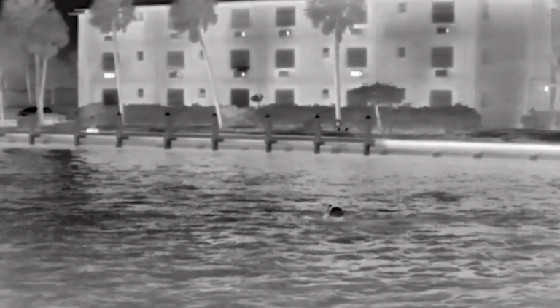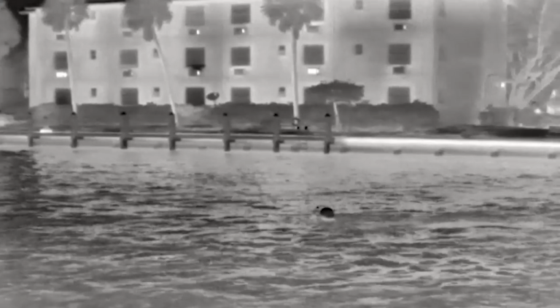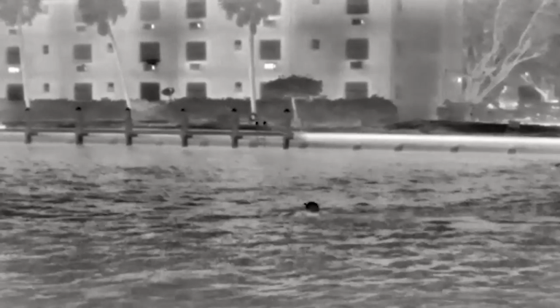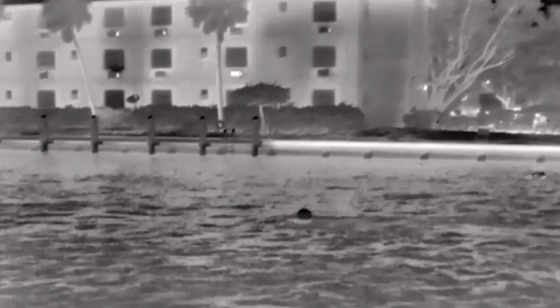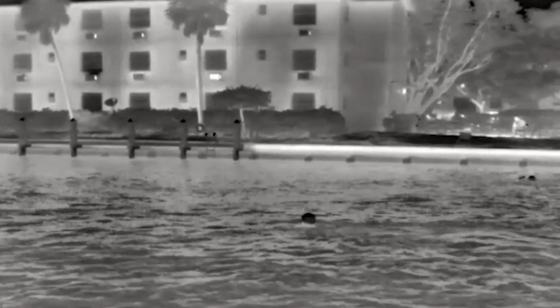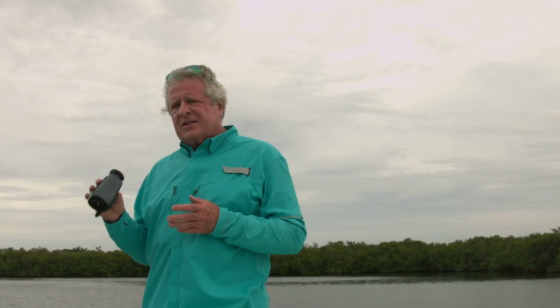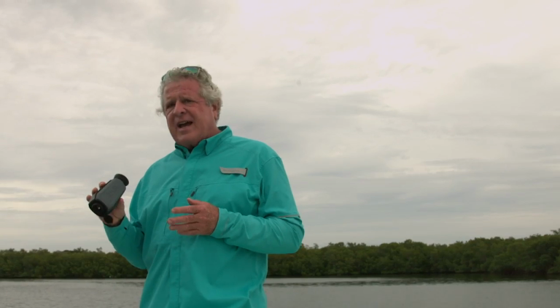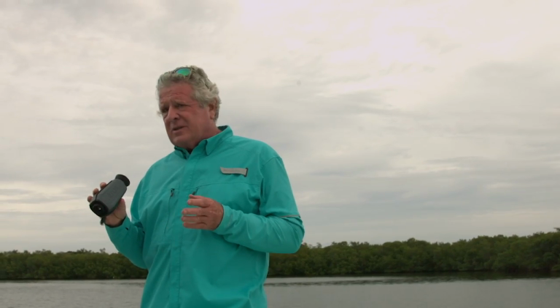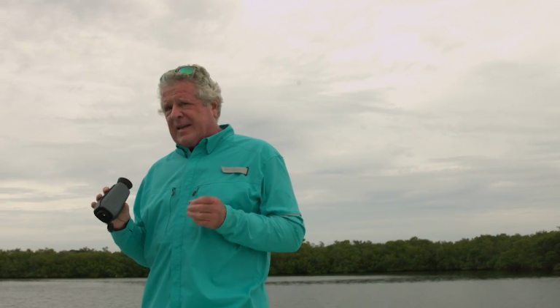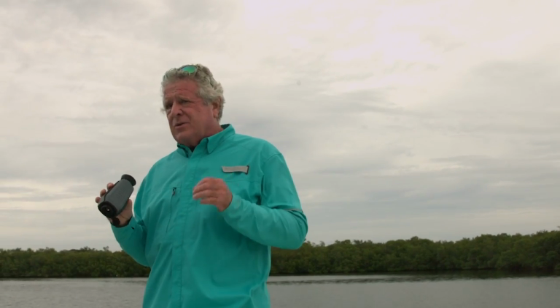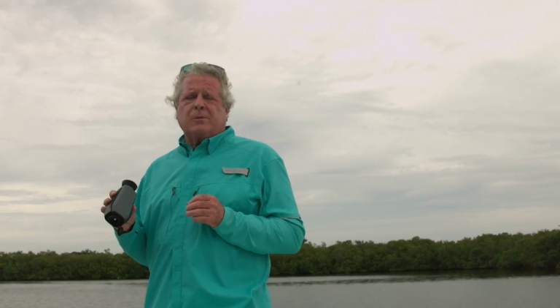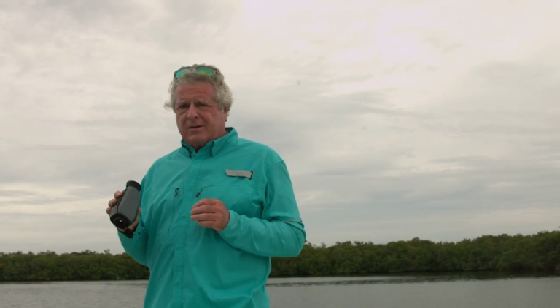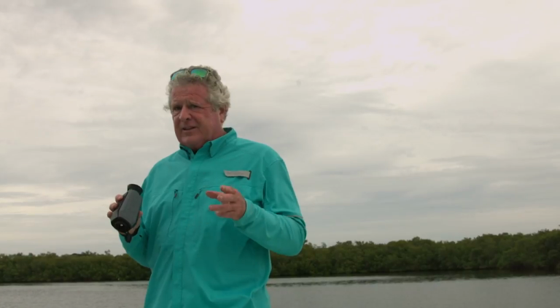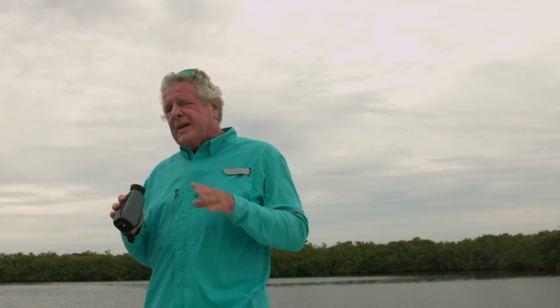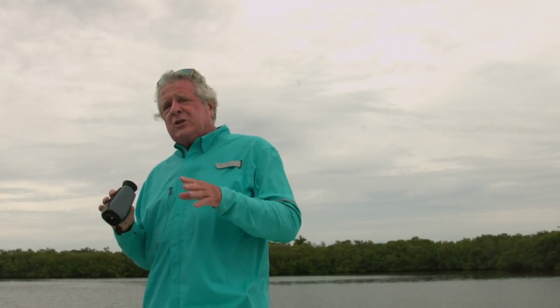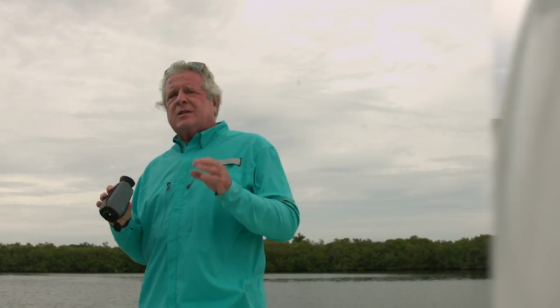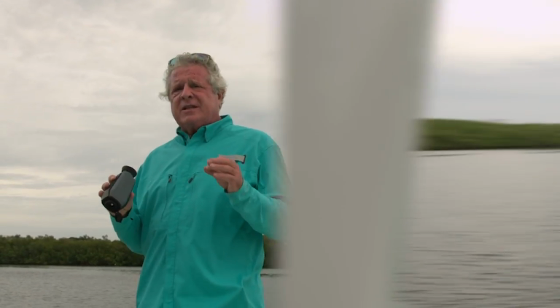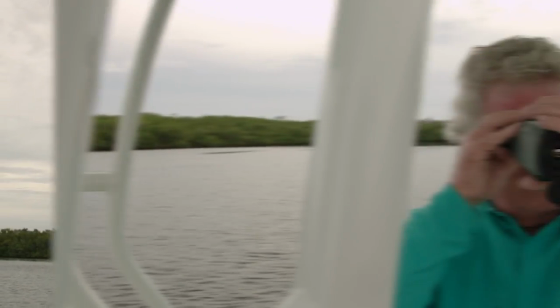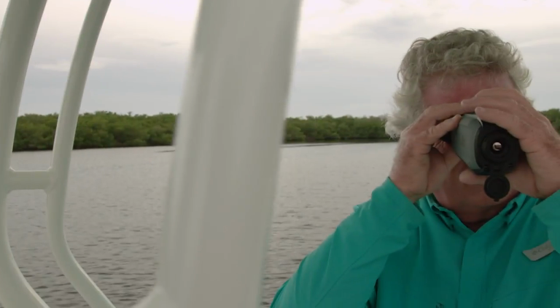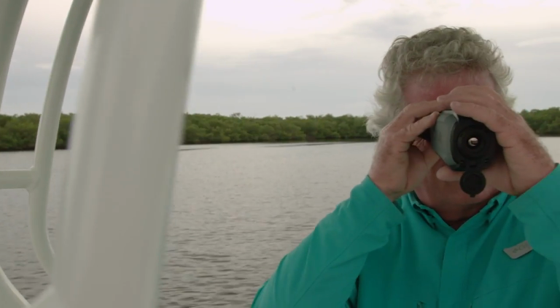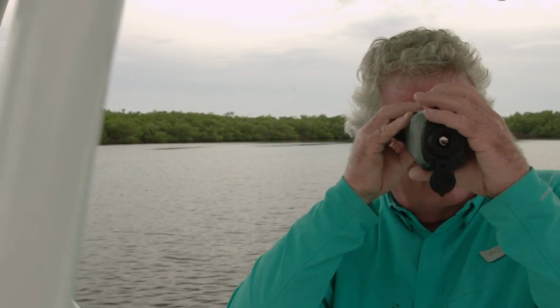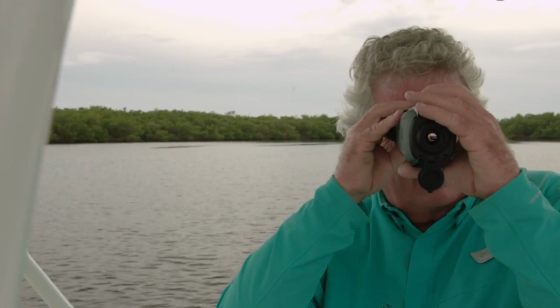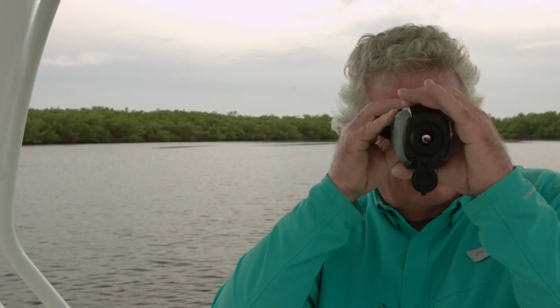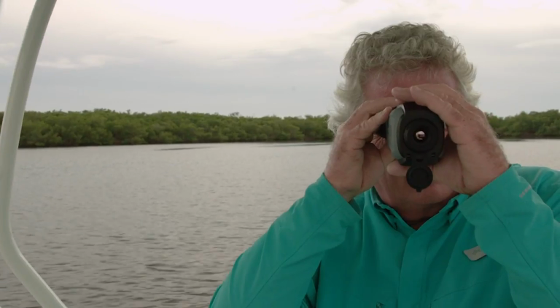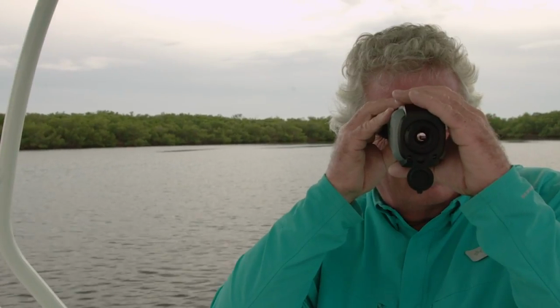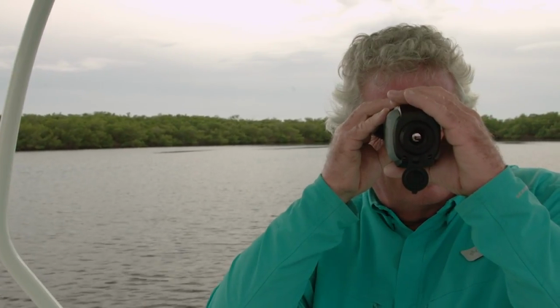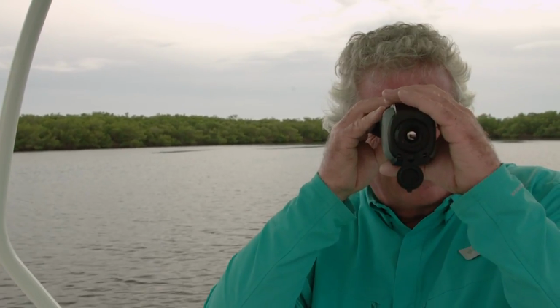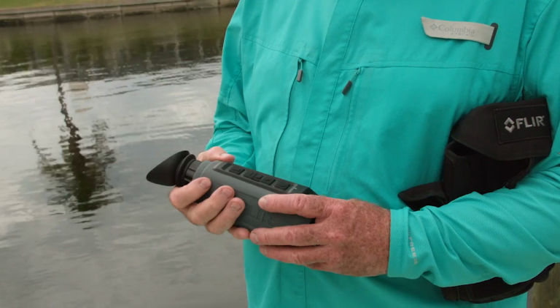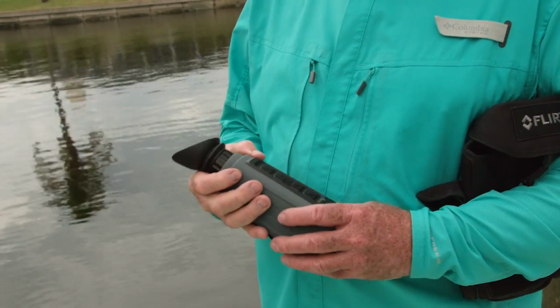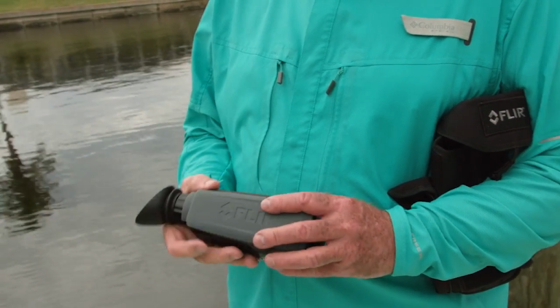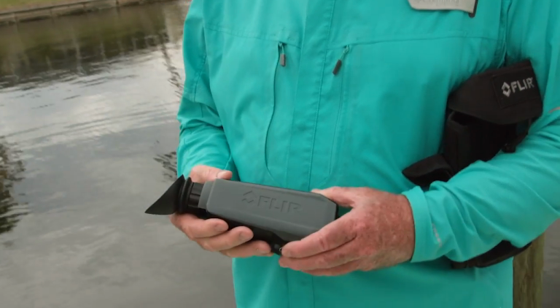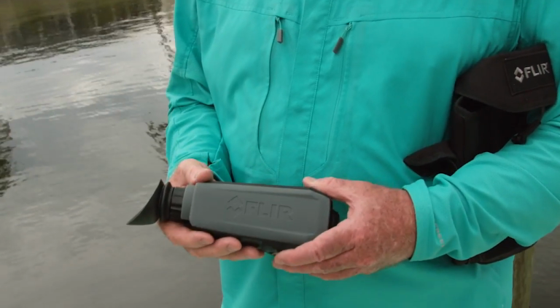It's great for night navigation. This is the Cyan OTM — that's Outdoor Thermal Monocle by FLIR — and it uses the very same imaging system as their M300 system that's mounted on larger boats. This has 640 by 480 resolution.